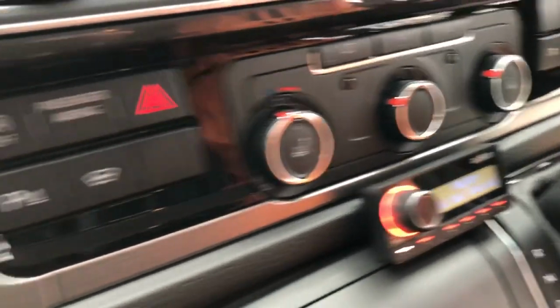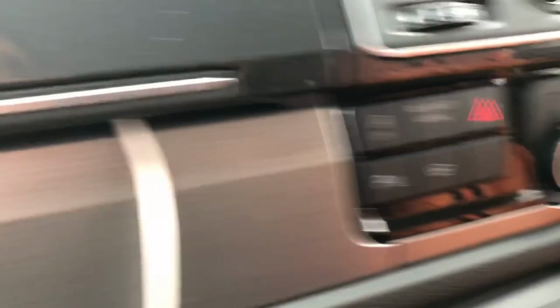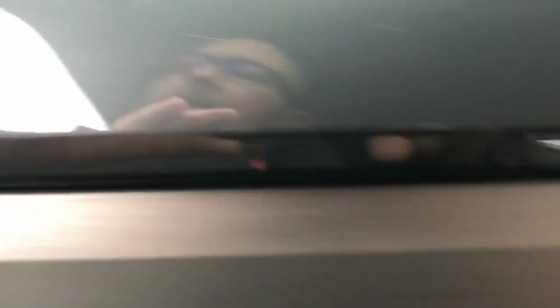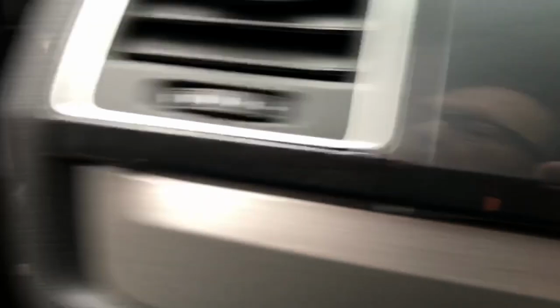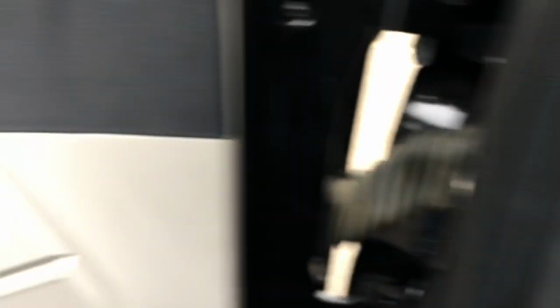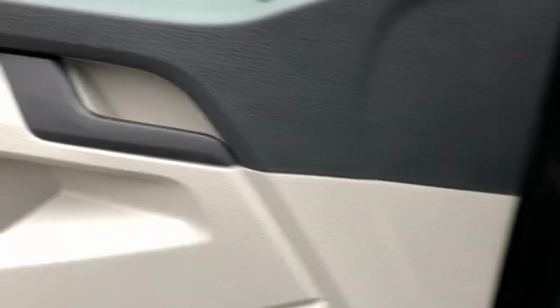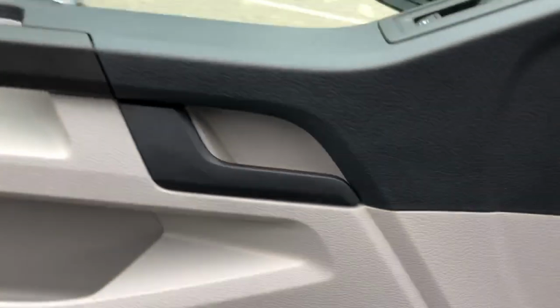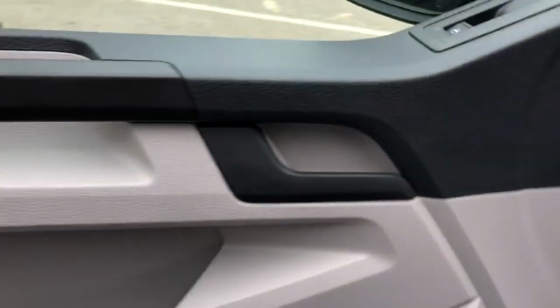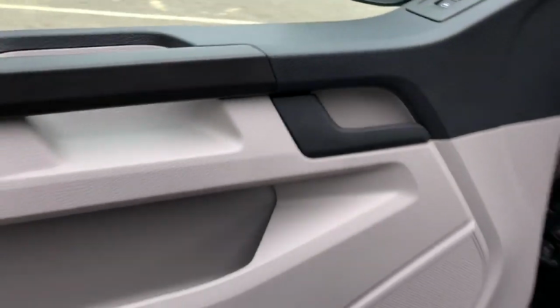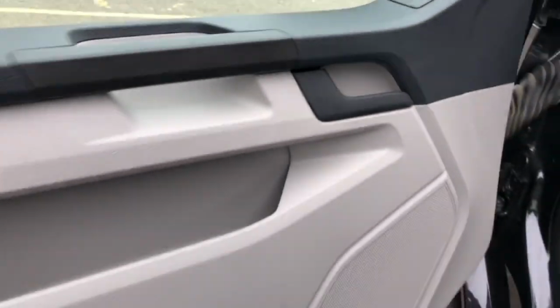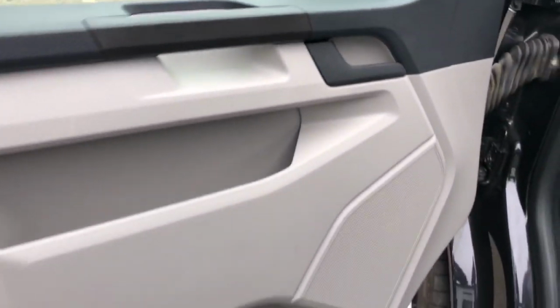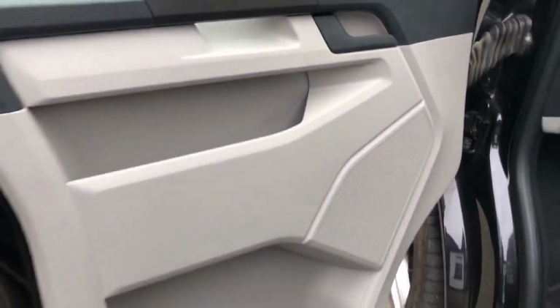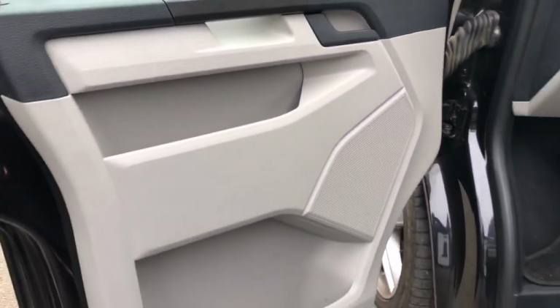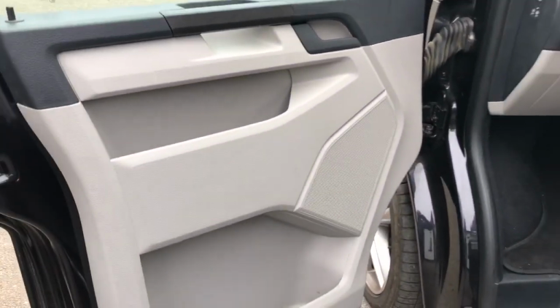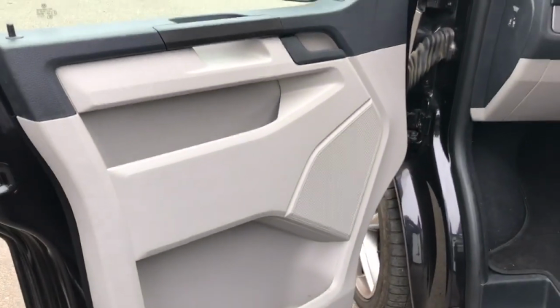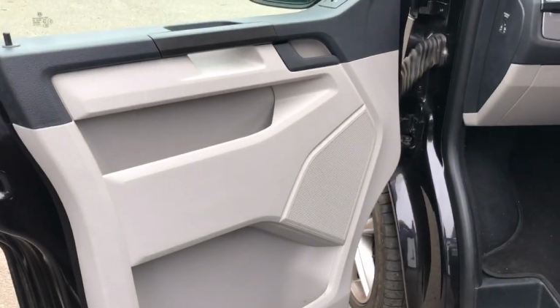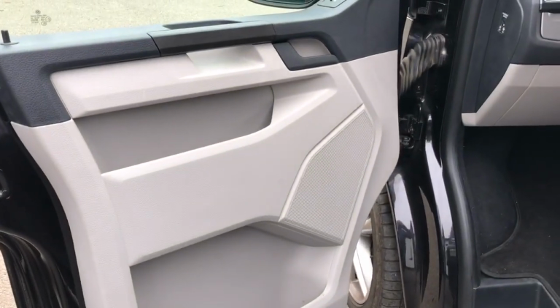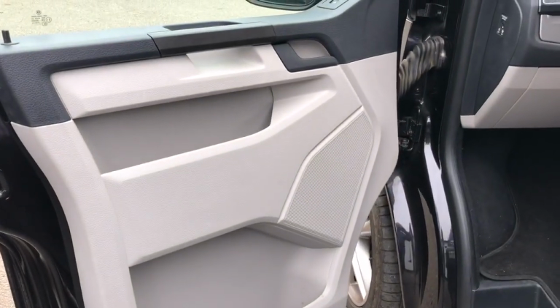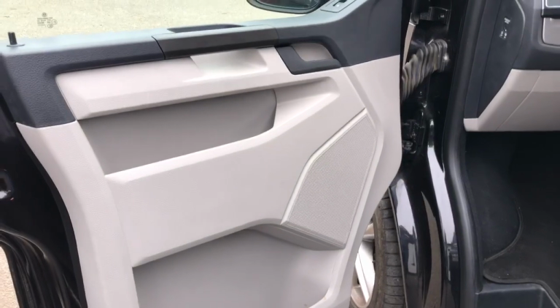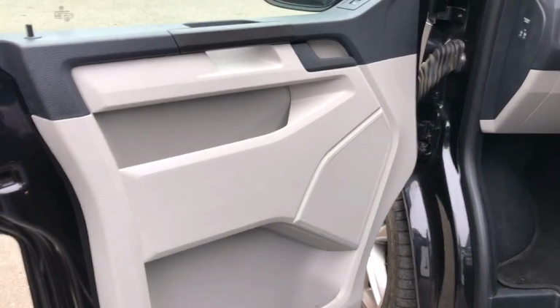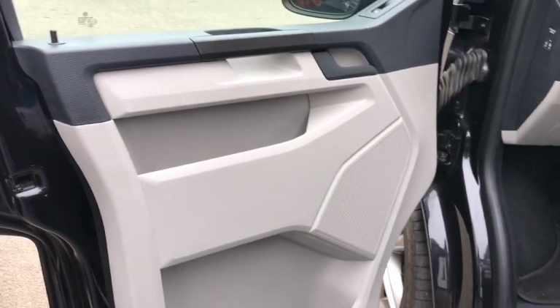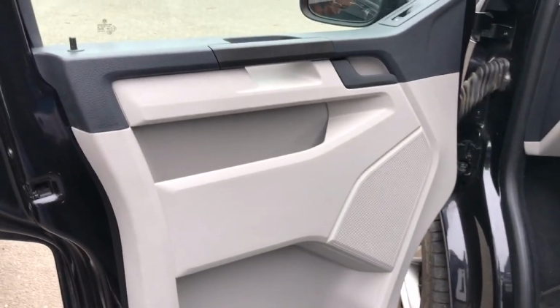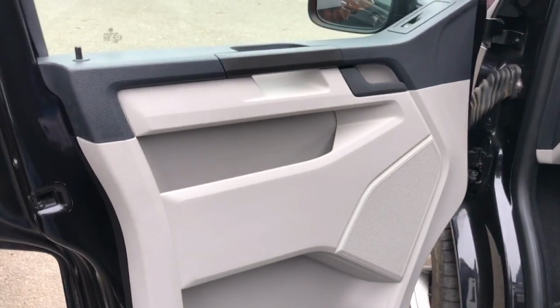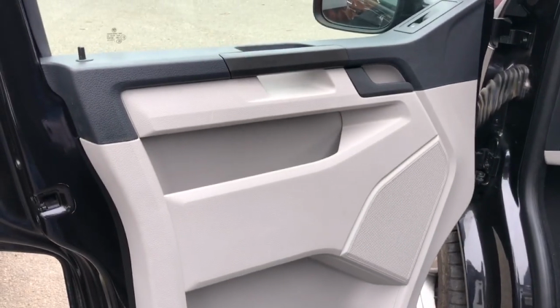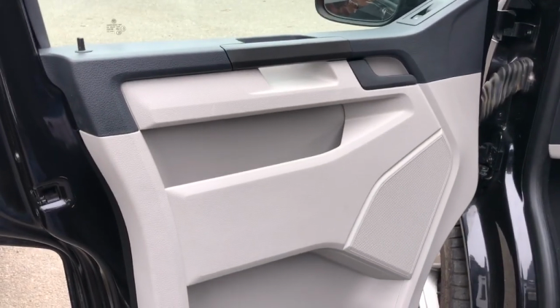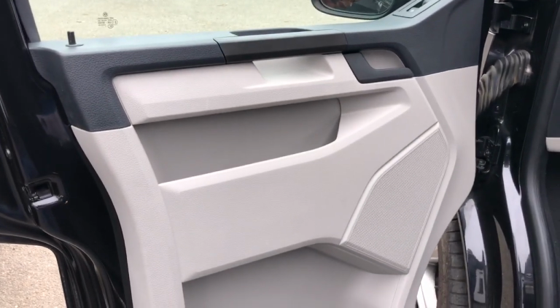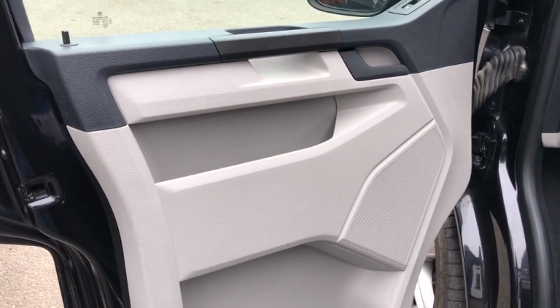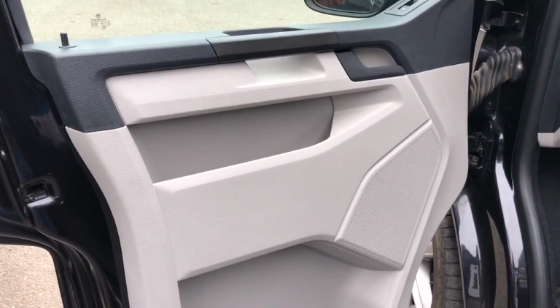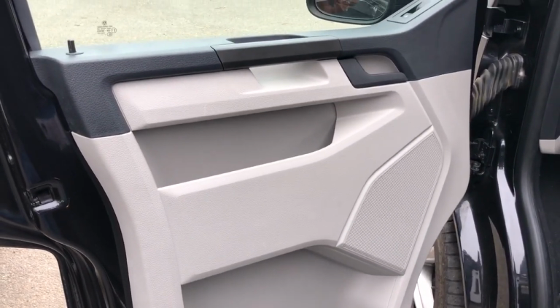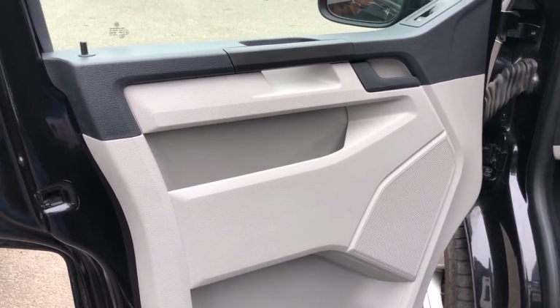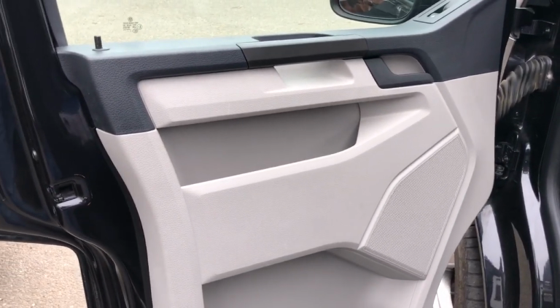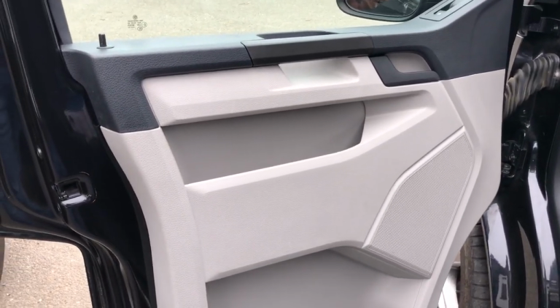We've used the Audison Voce front components — some of our favourite speakers. They feature in lots of our installations. And we've done our three-stage soundproofing system.